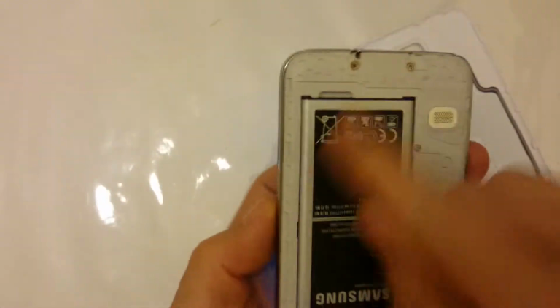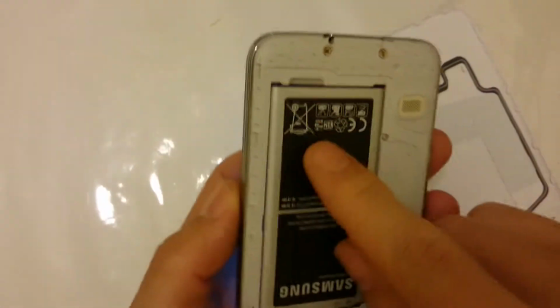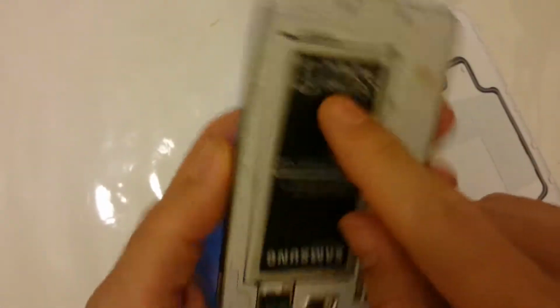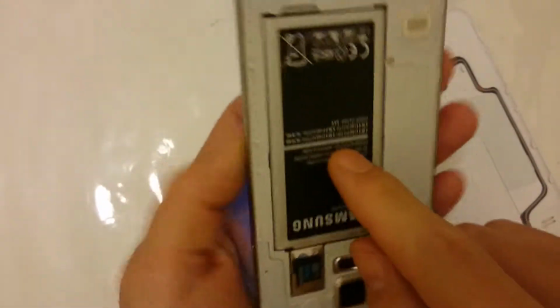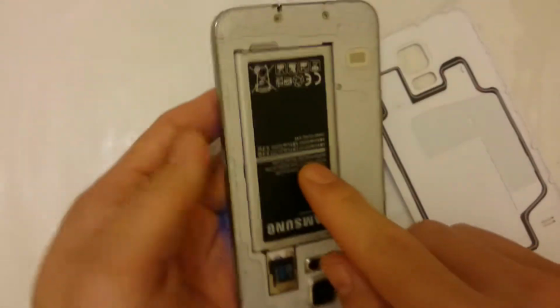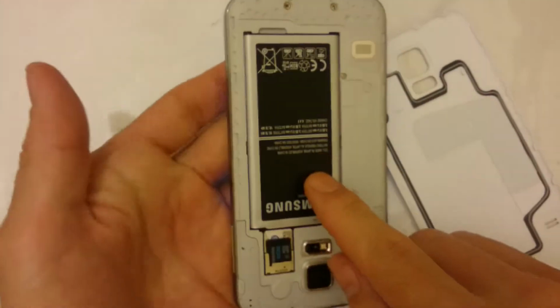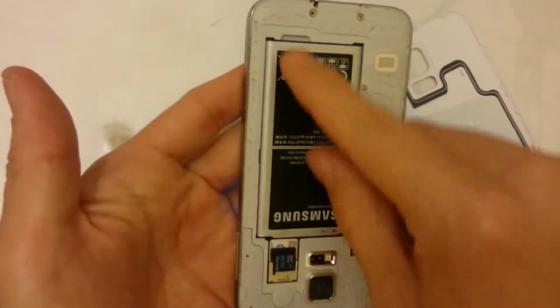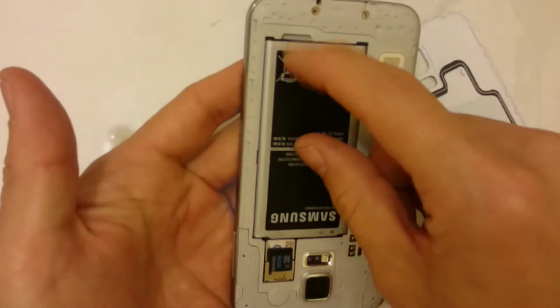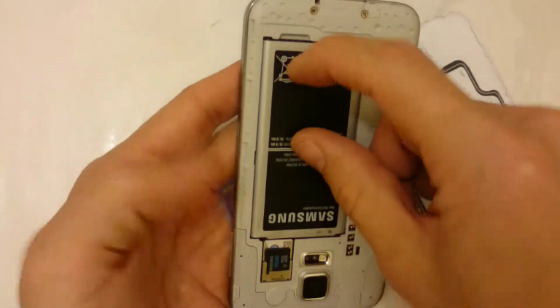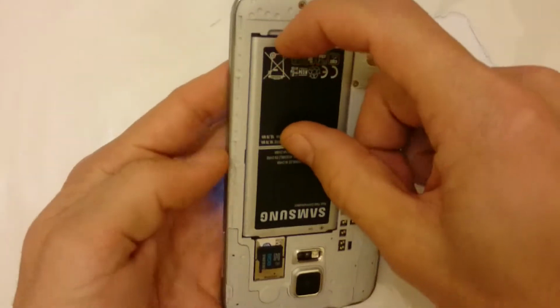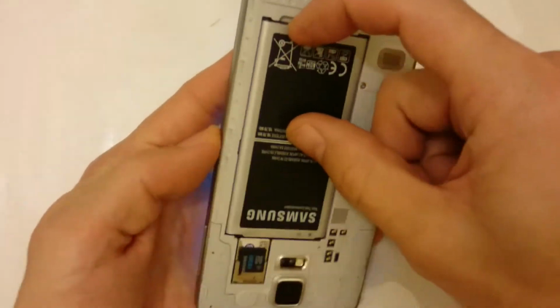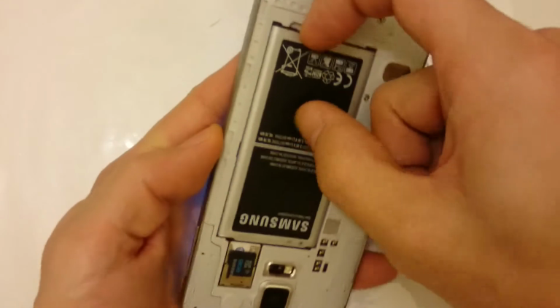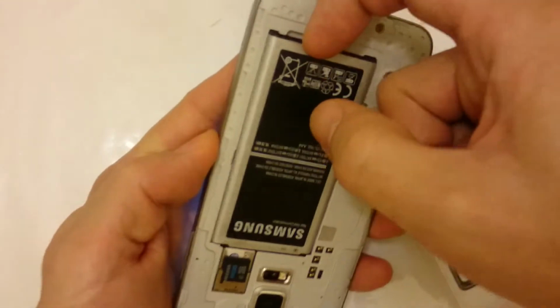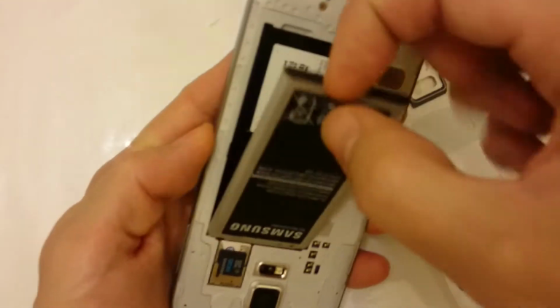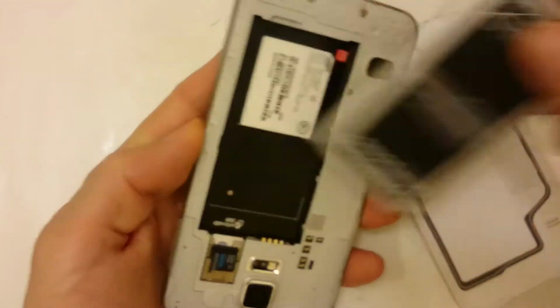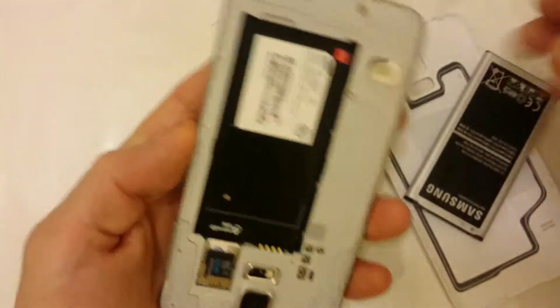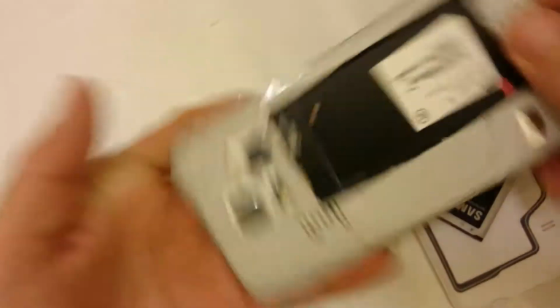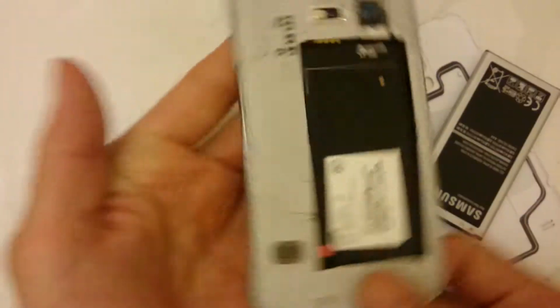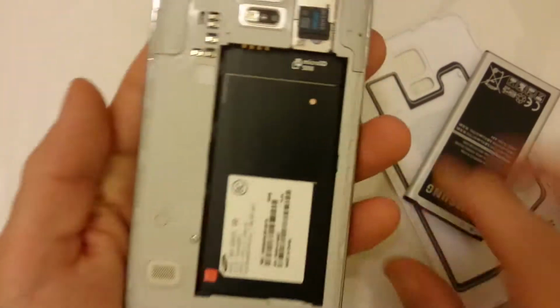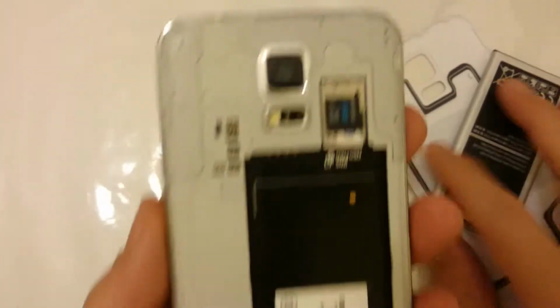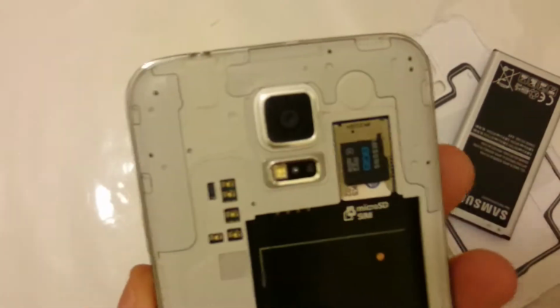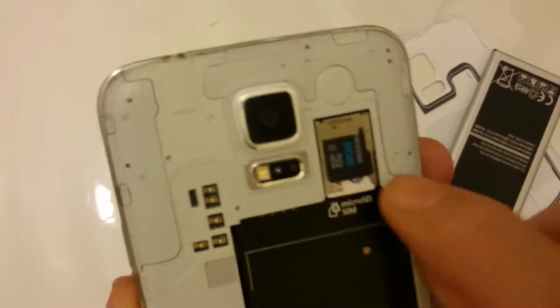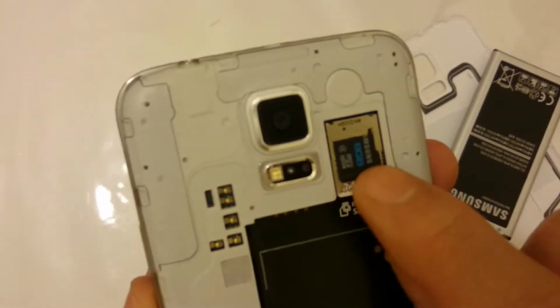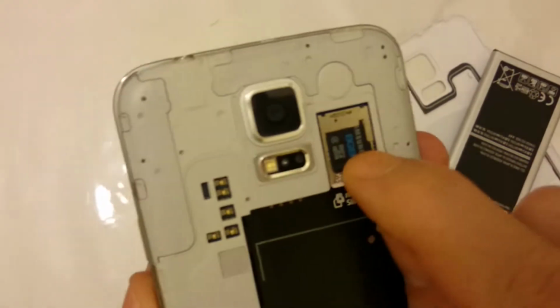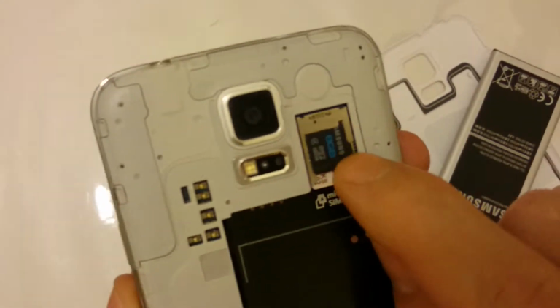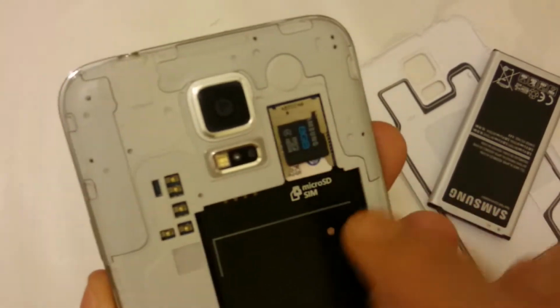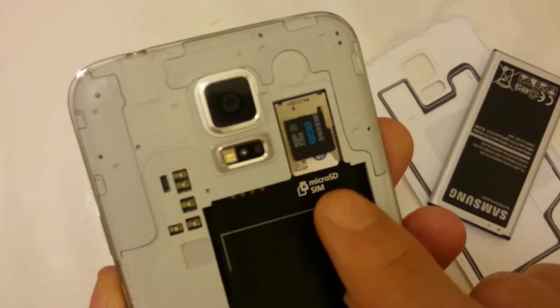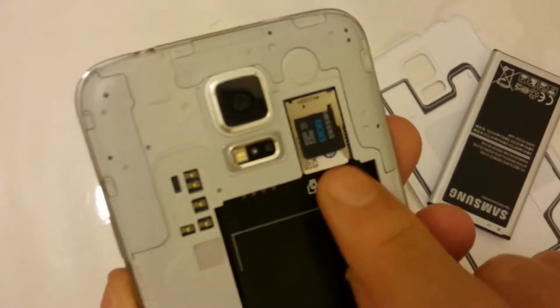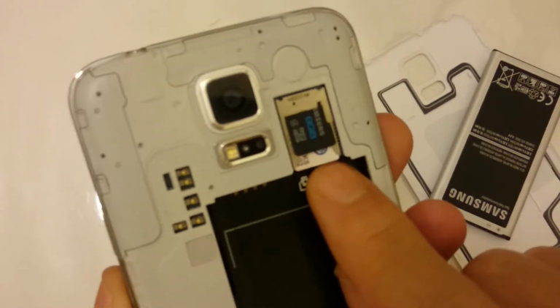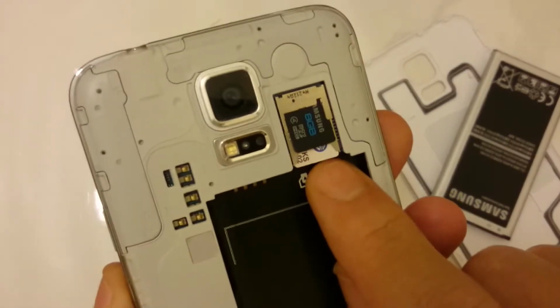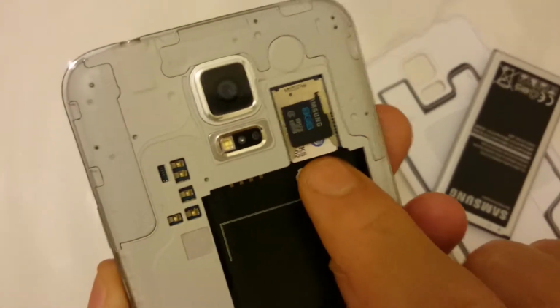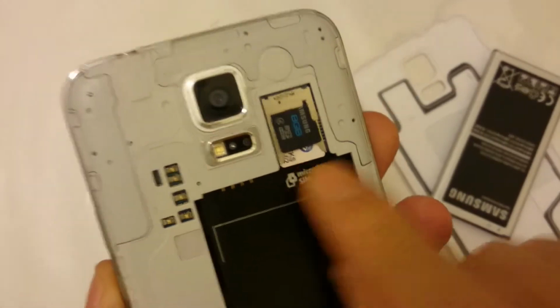Pop out the battery — if you put the phone upside down there's a little groove here for your fingernail, just push that out. Now here's the thing: we have the SD card as the black one and beneath it we have the SIM card.